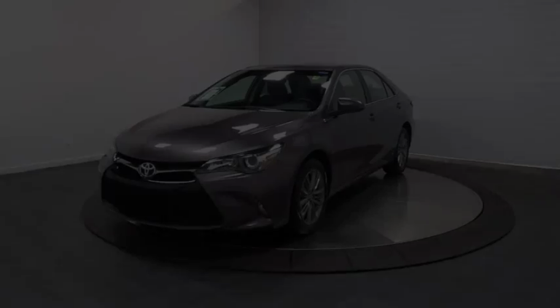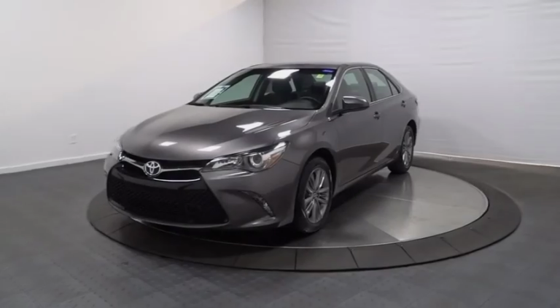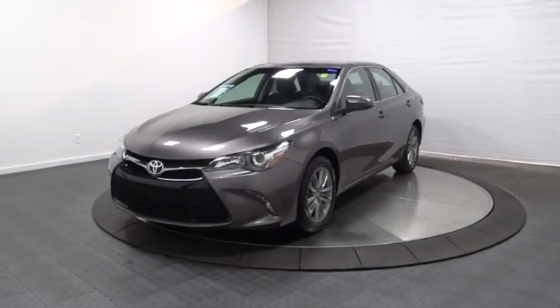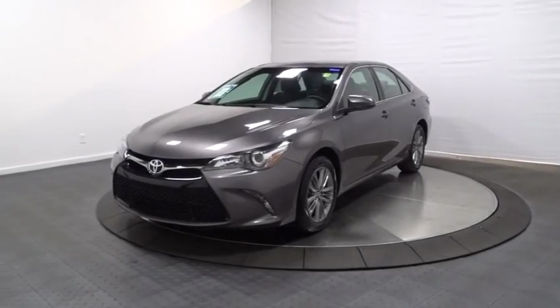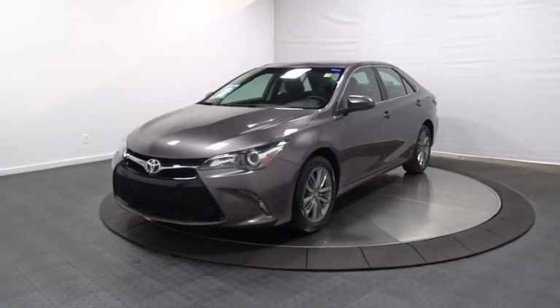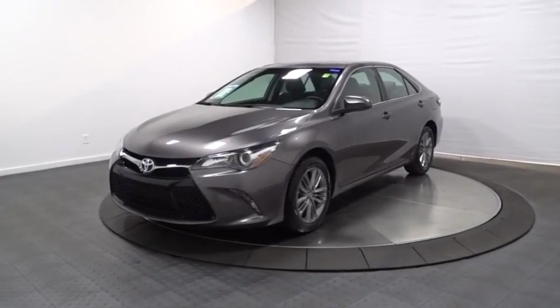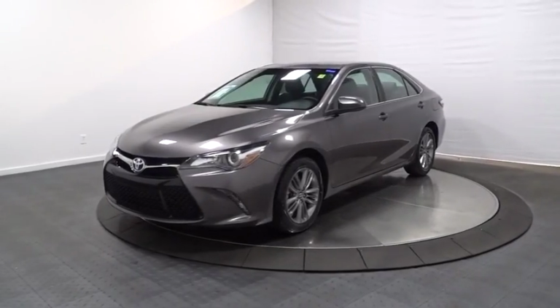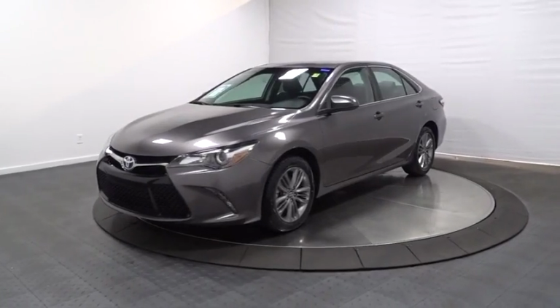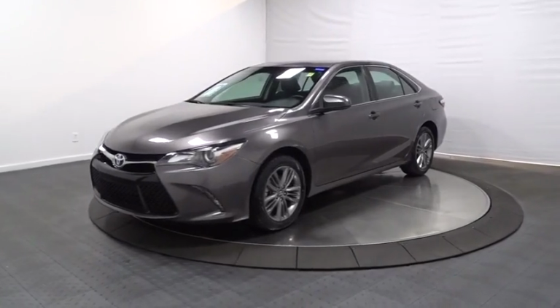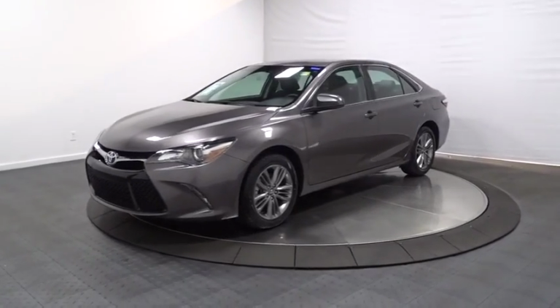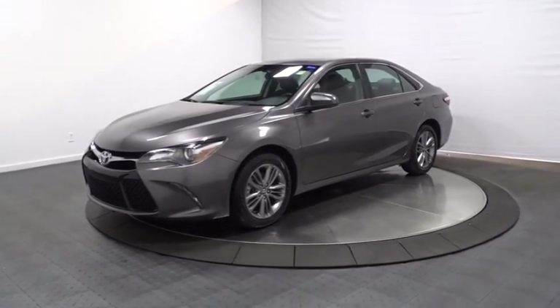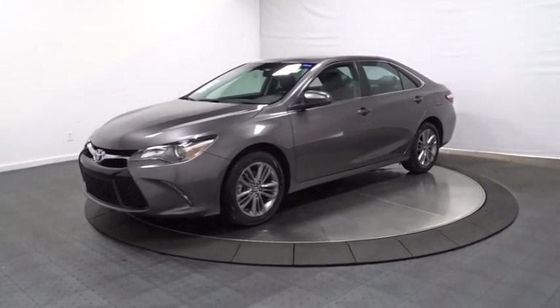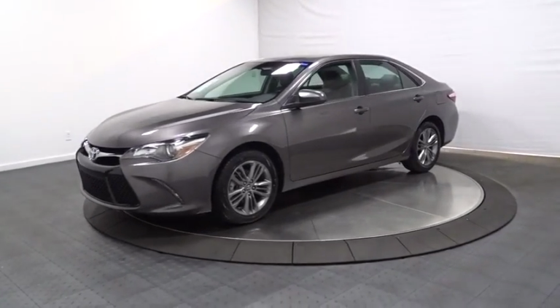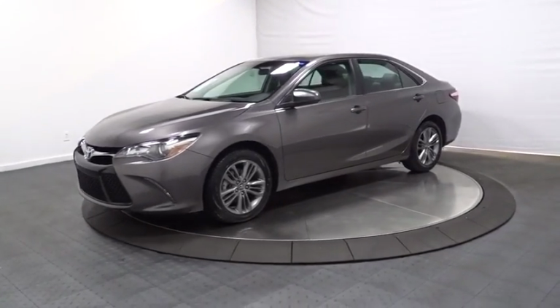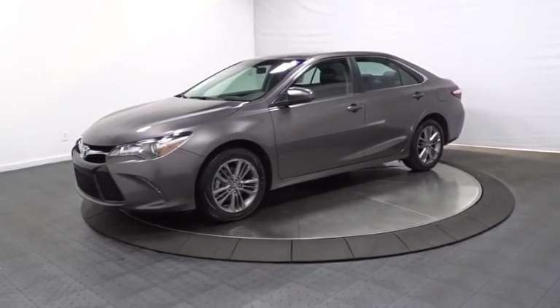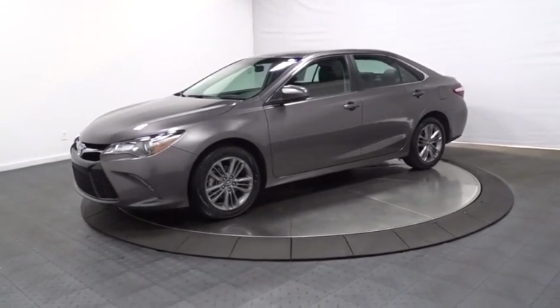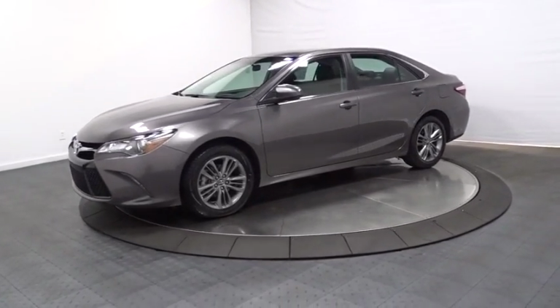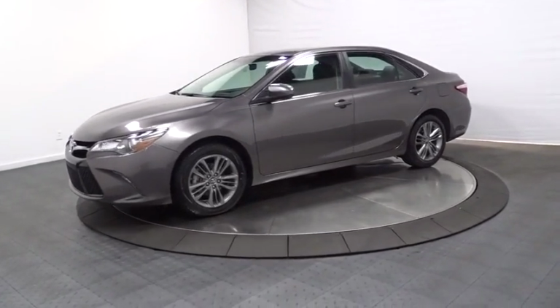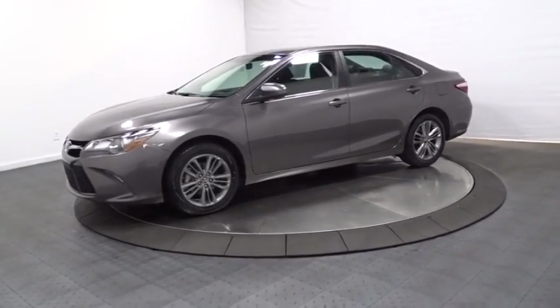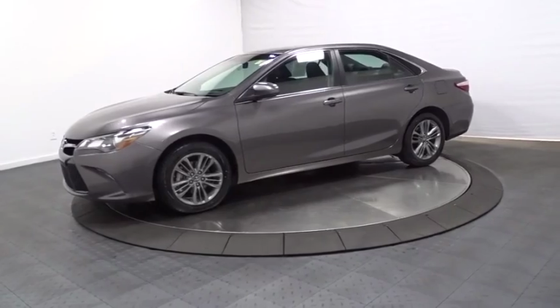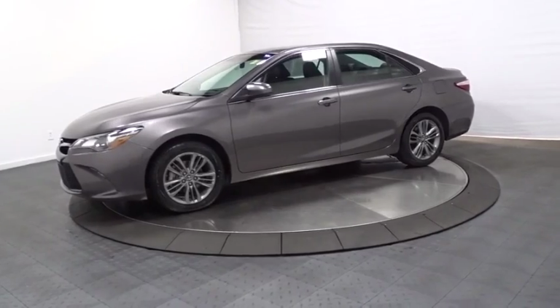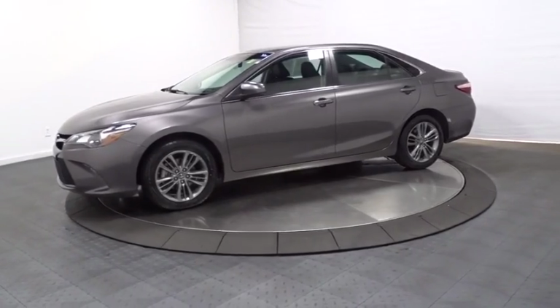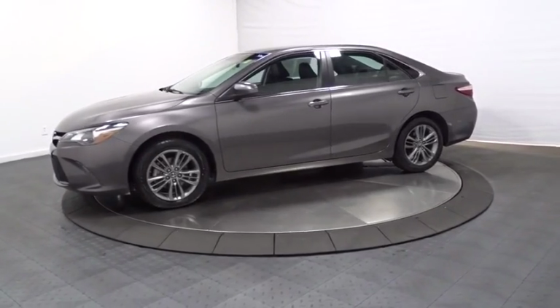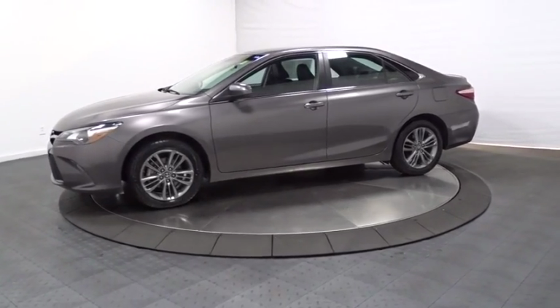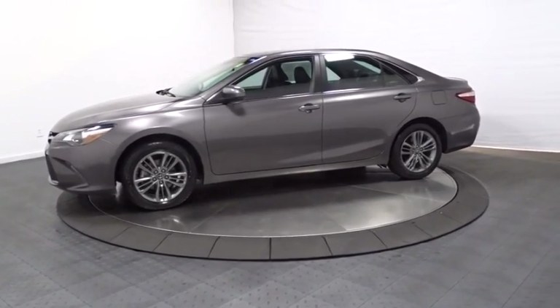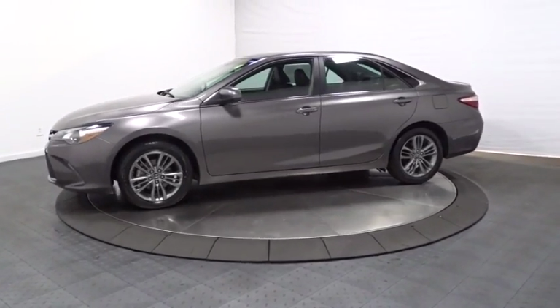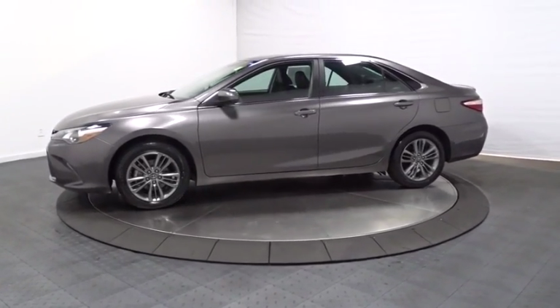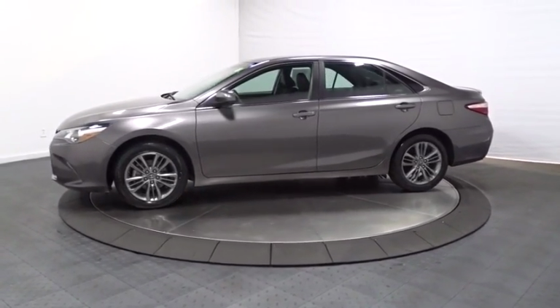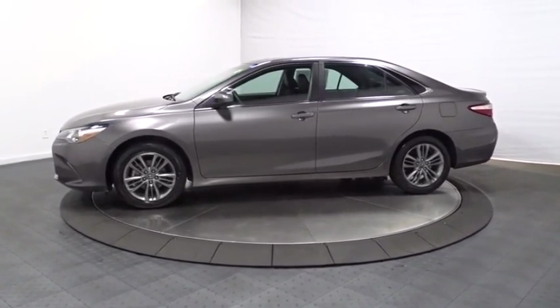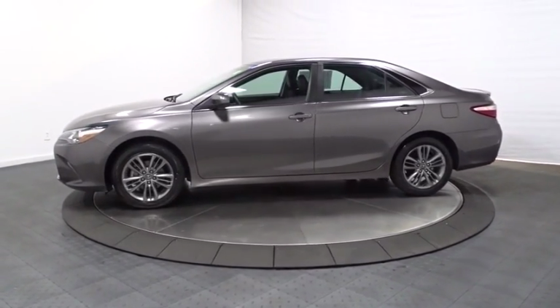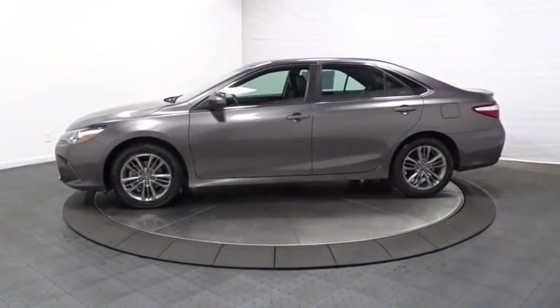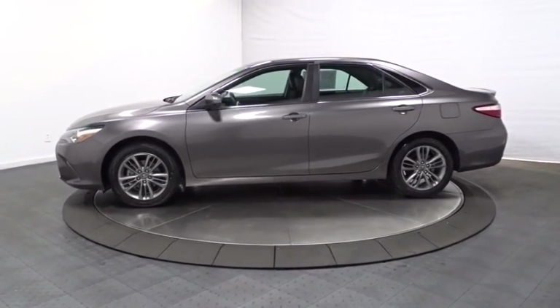The 2017 Toyota Camry. The Toyota Camry is an affordable, mid-sized car — reliable and a great, comfortable commuter car.